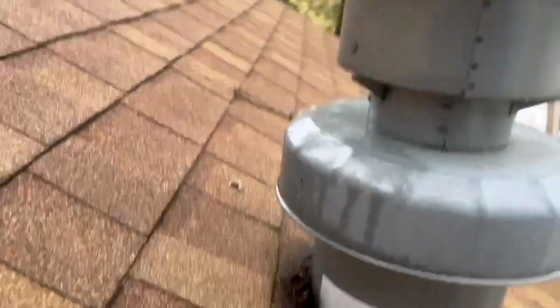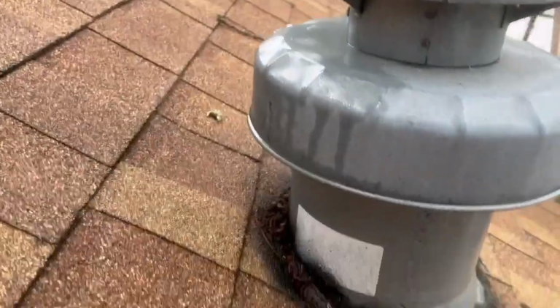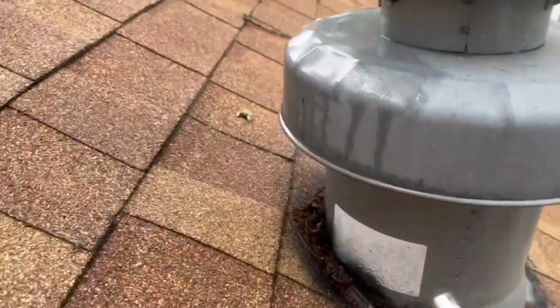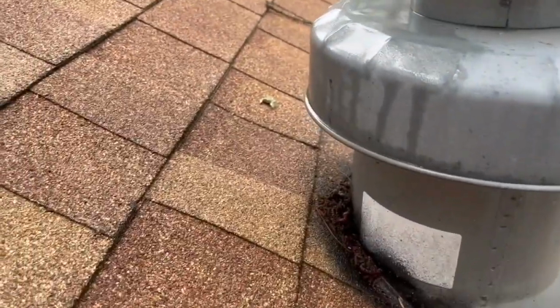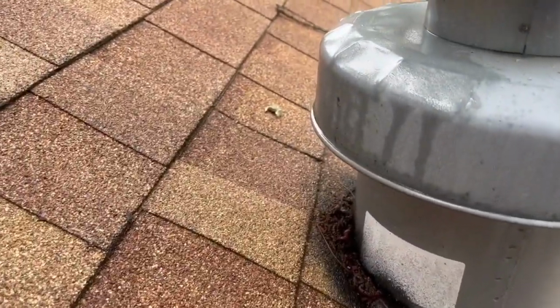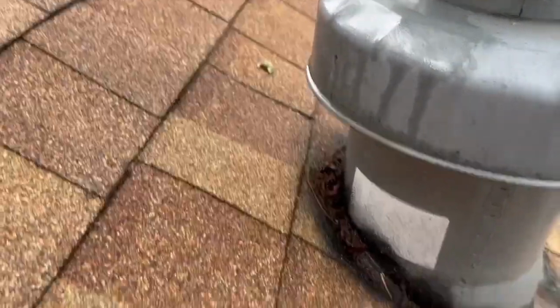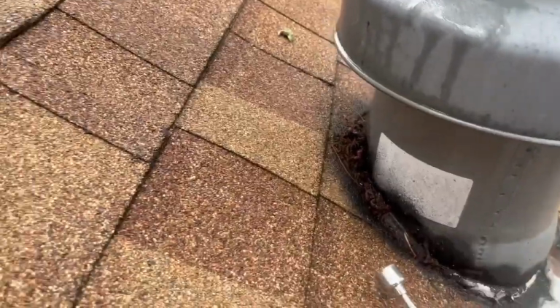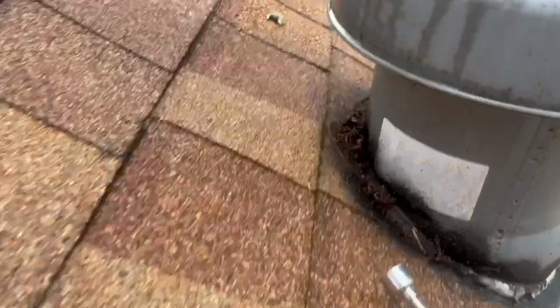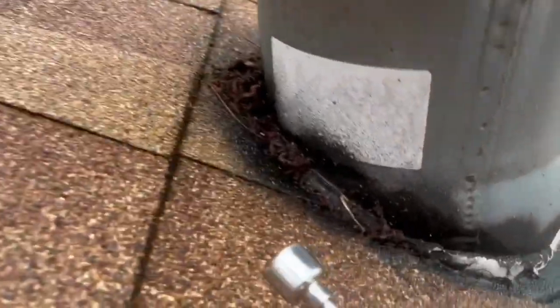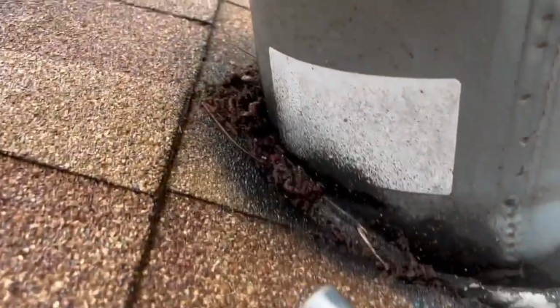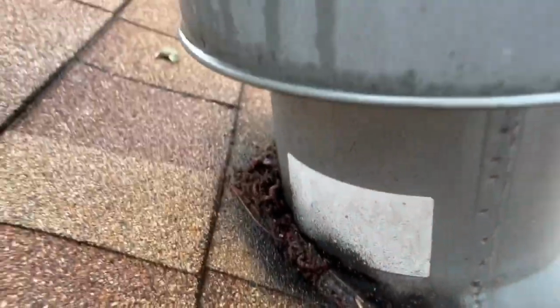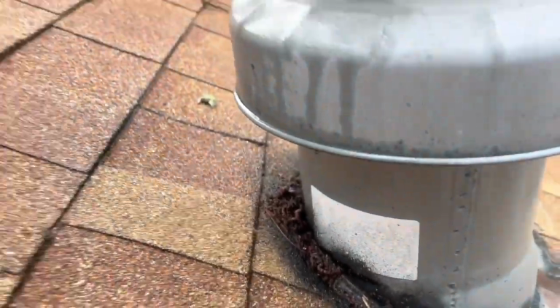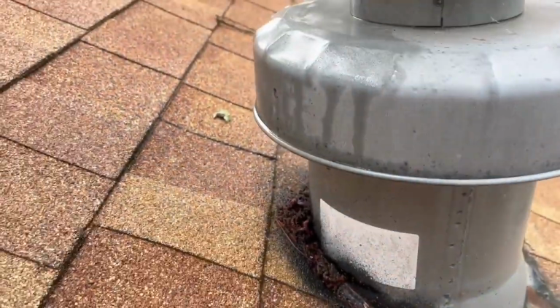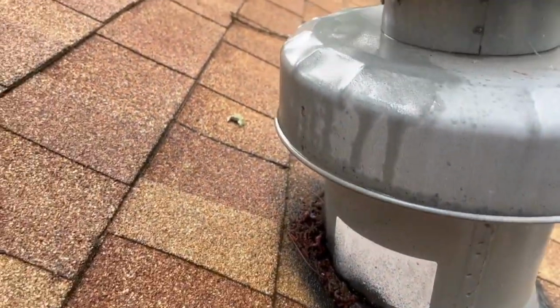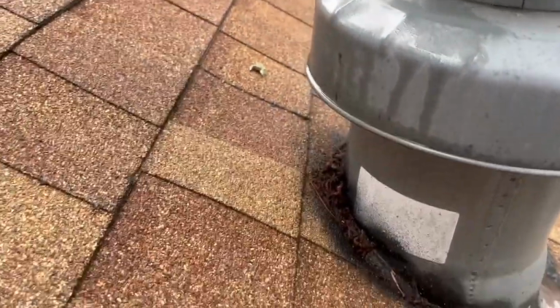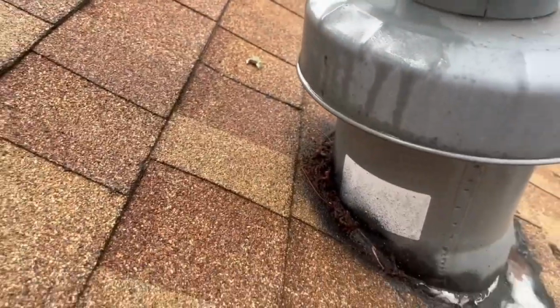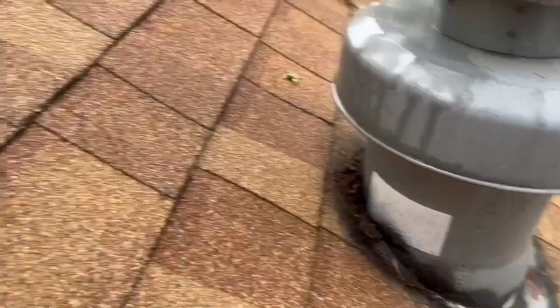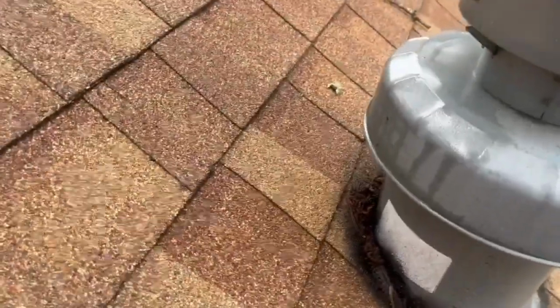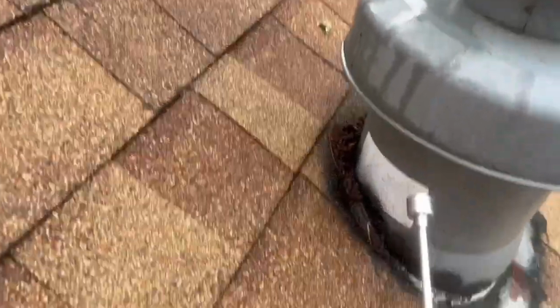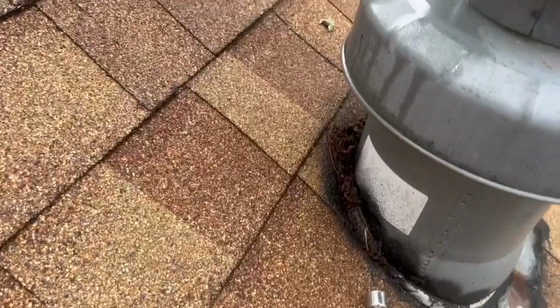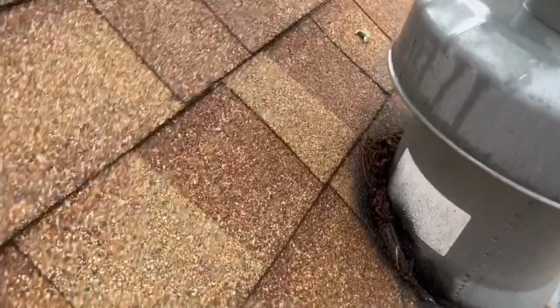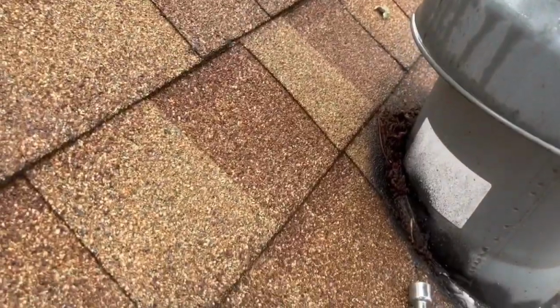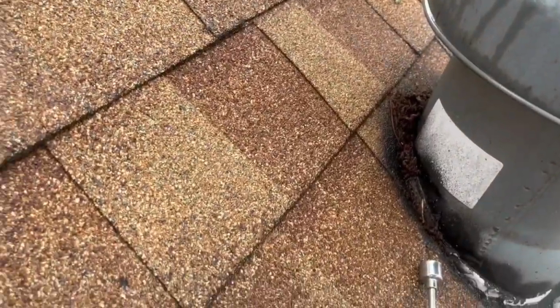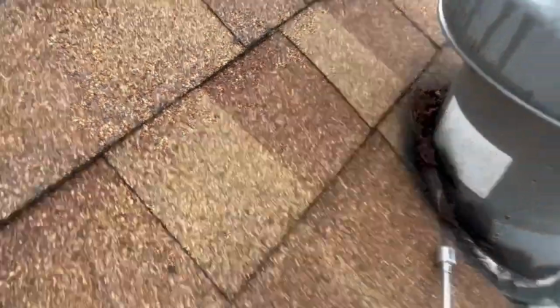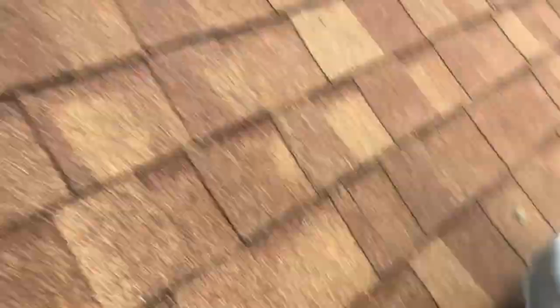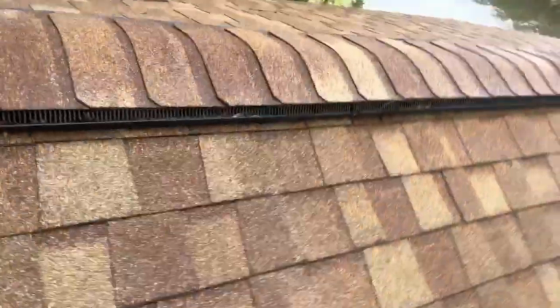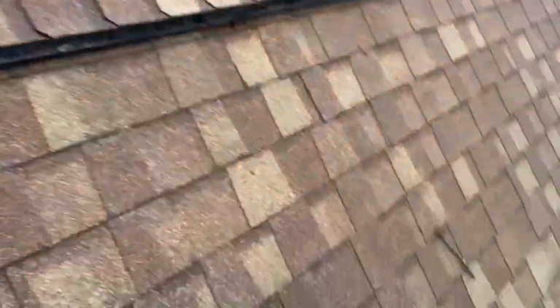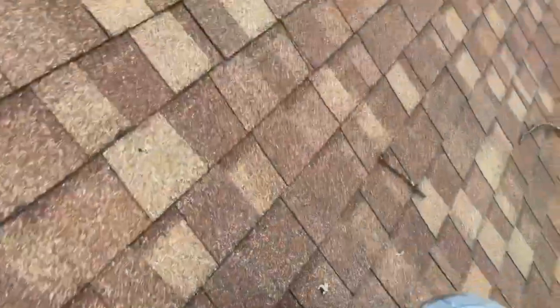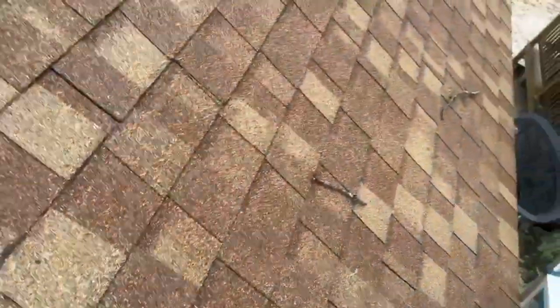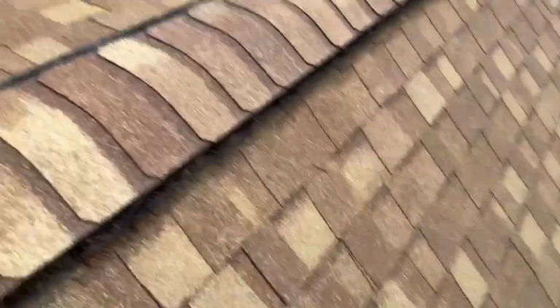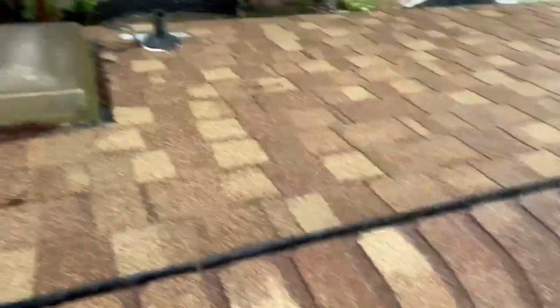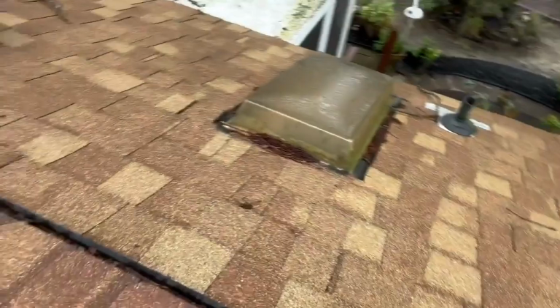First, as you're already well aware of, the tar bond that has been put around here has actually been starting to crack away. Some of the leaks that are coming into the home — that's actually called dry rot, caused by overexposure. The UV rays consequently make this a highway for moisture to get into your home.